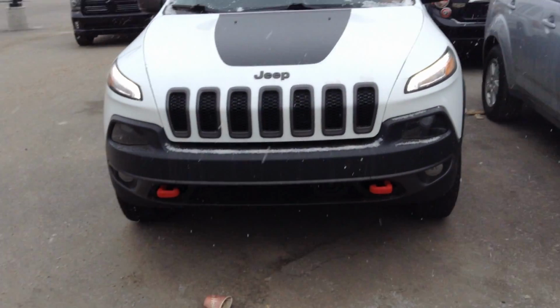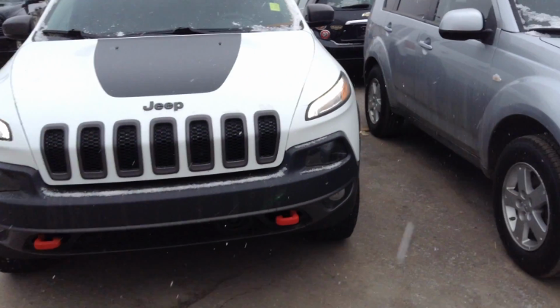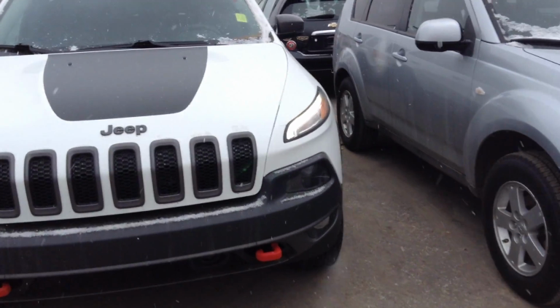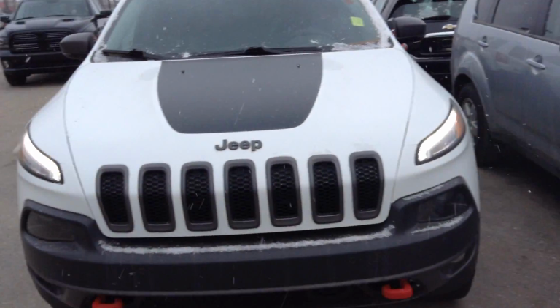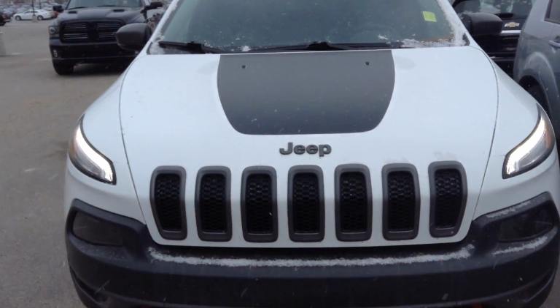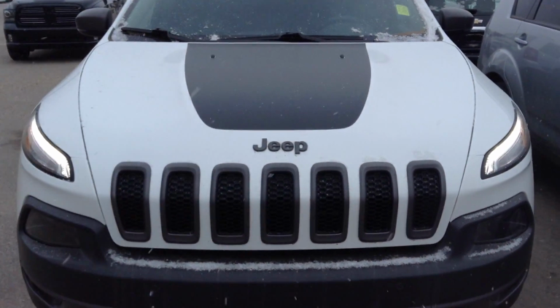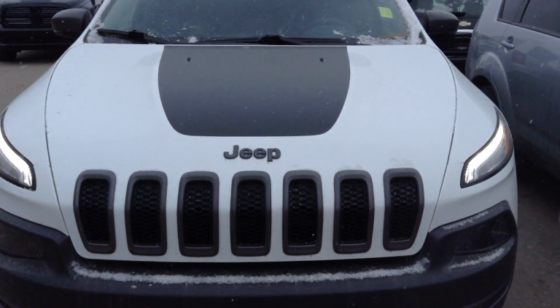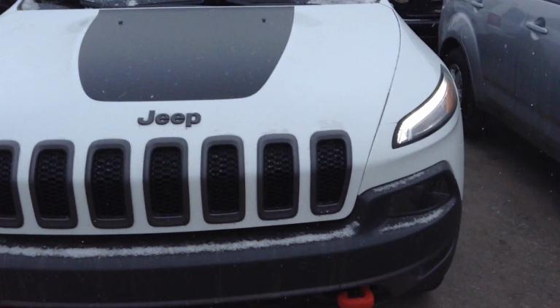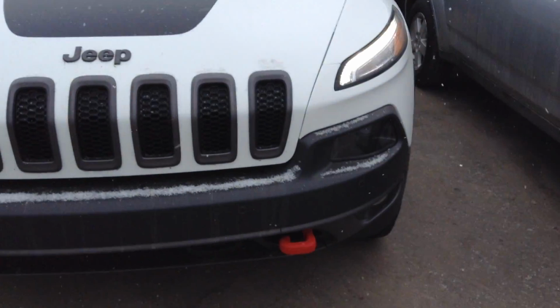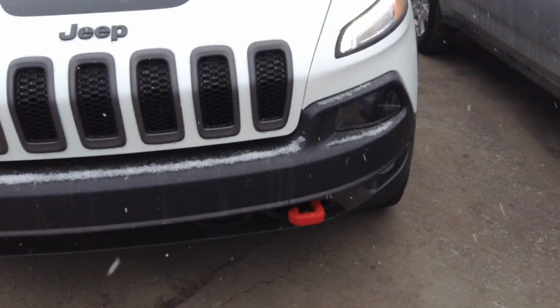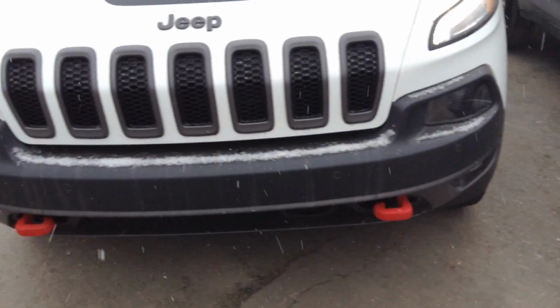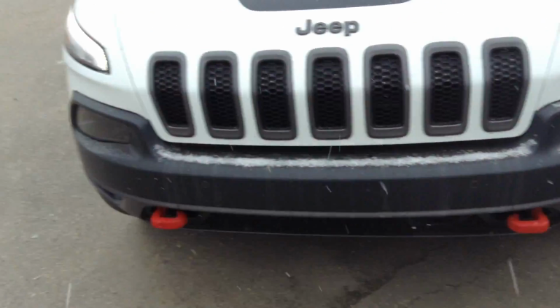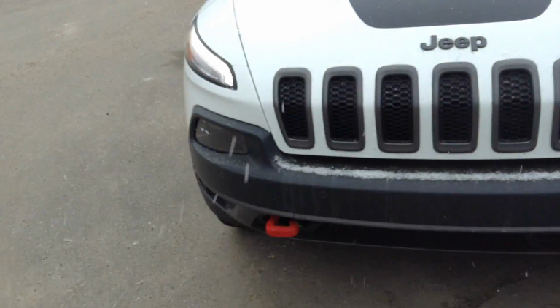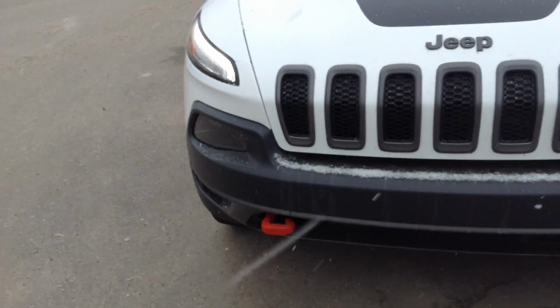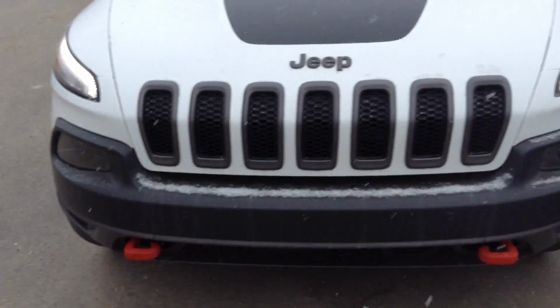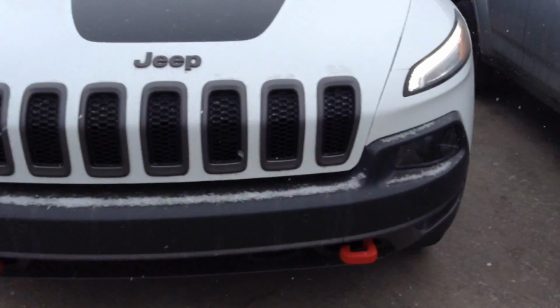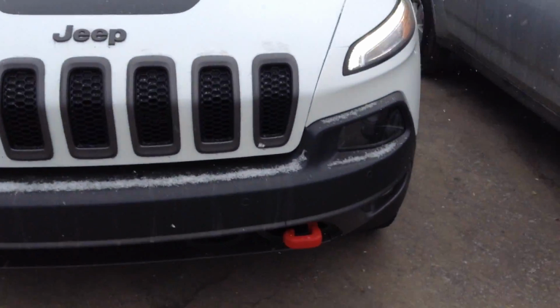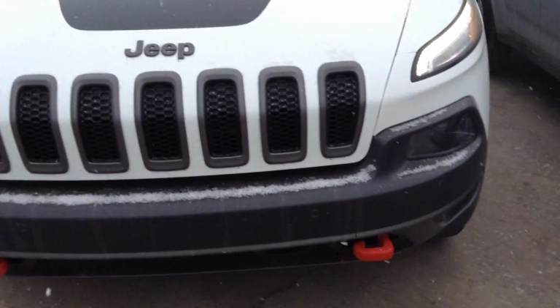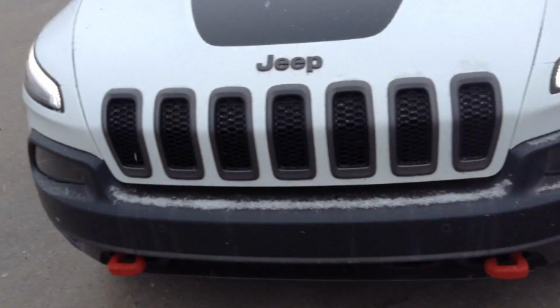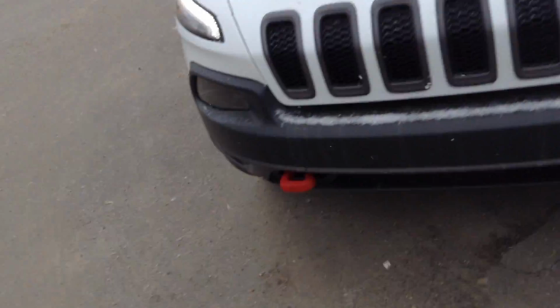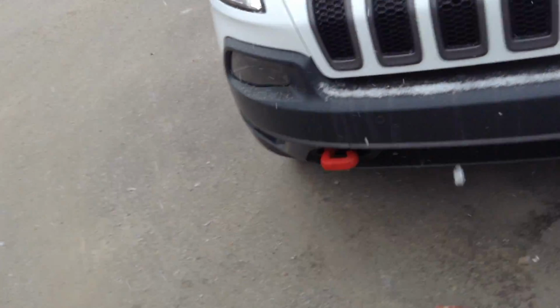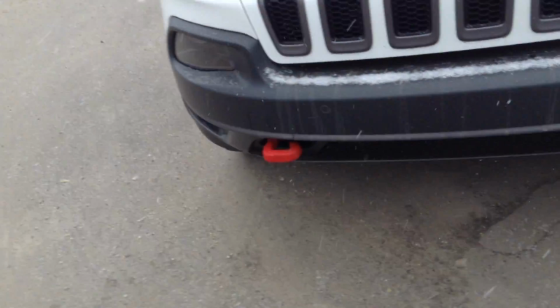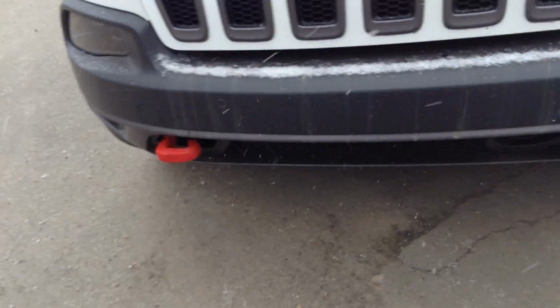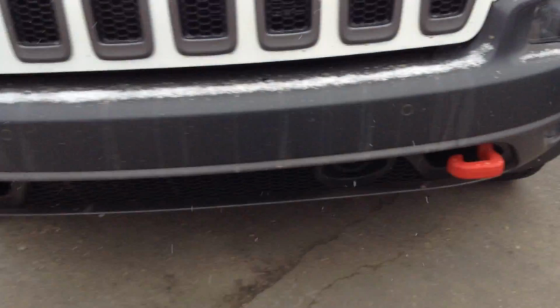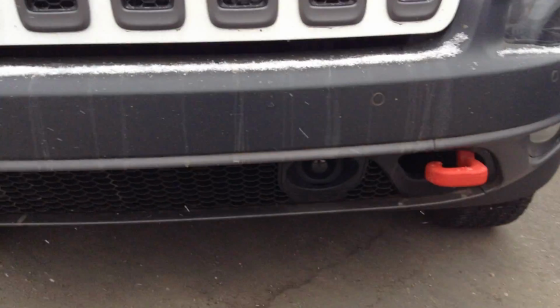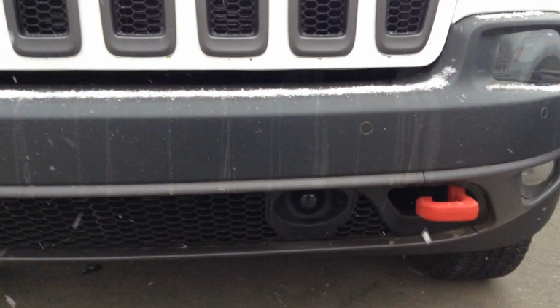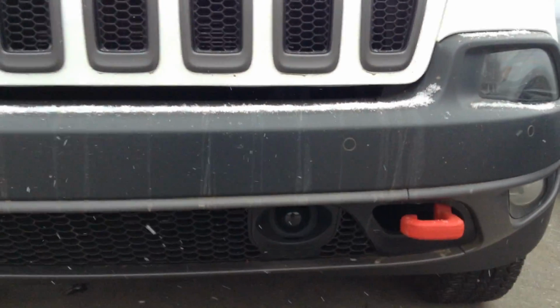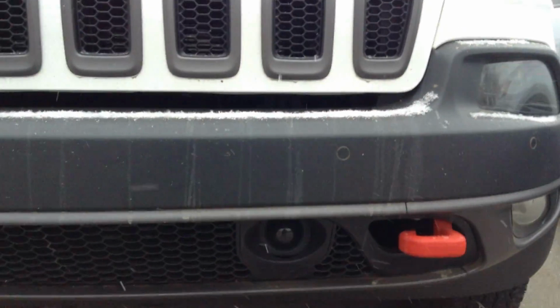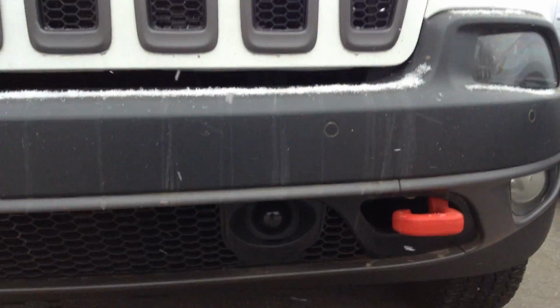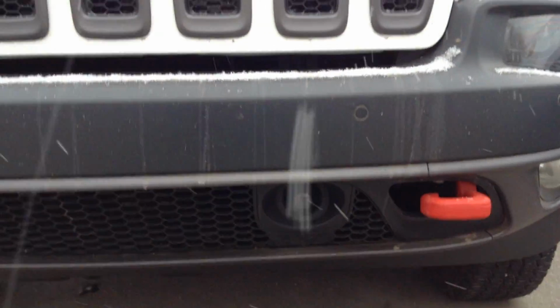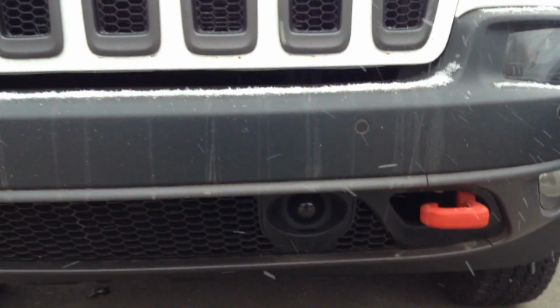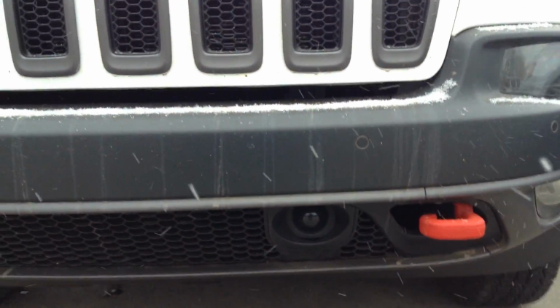As we take a look here, we've got the 7-slot grille, and we've got the tow hooks in case you get yourself in a little bit of trouble or you need to pull someone out.